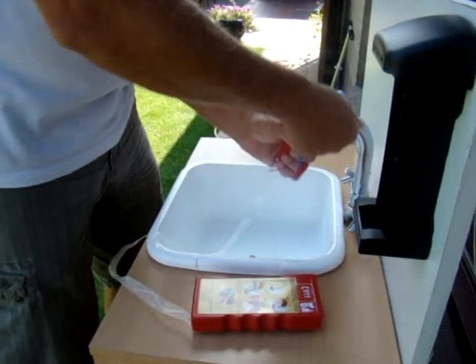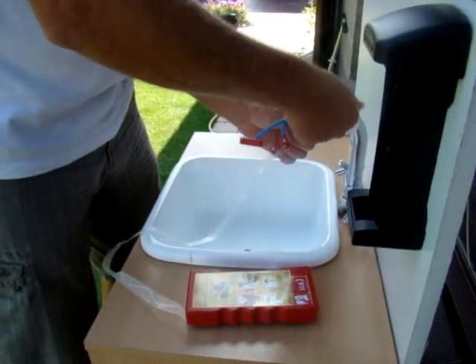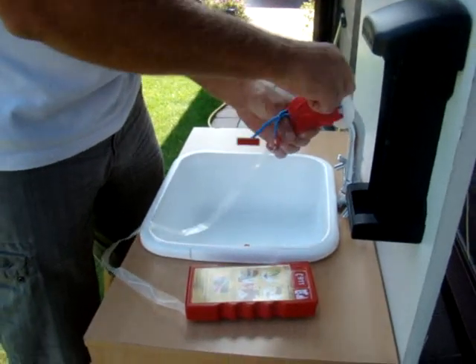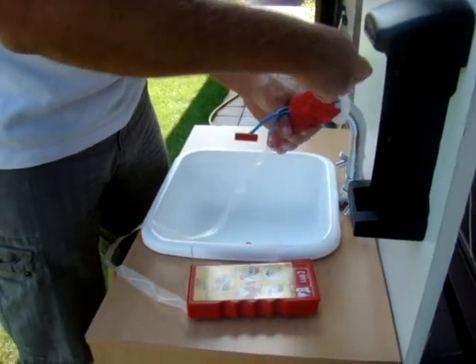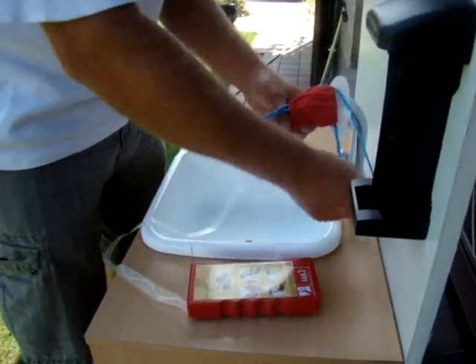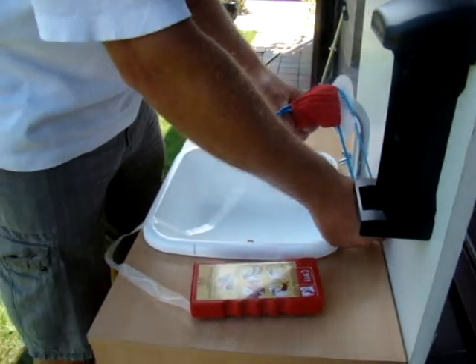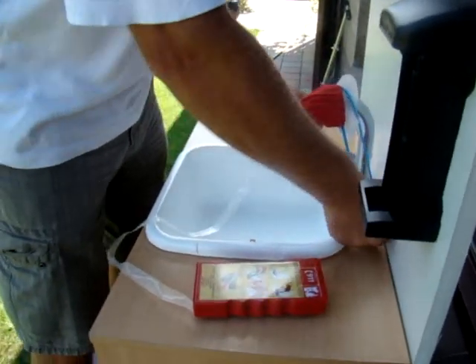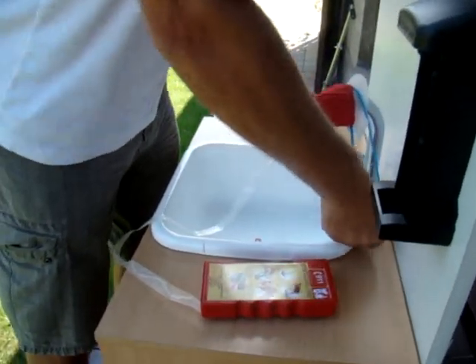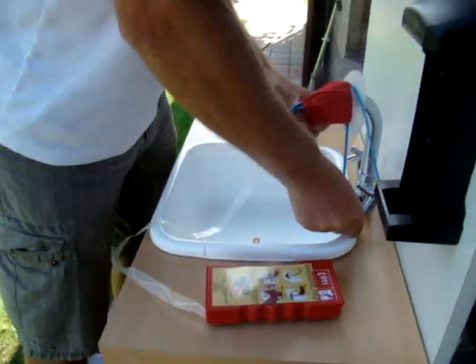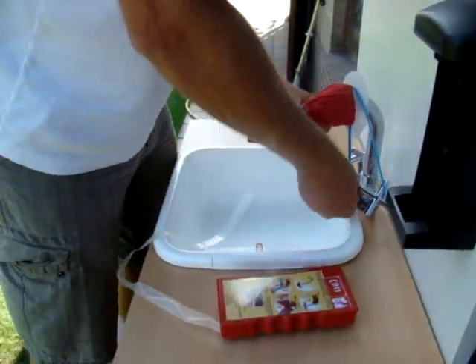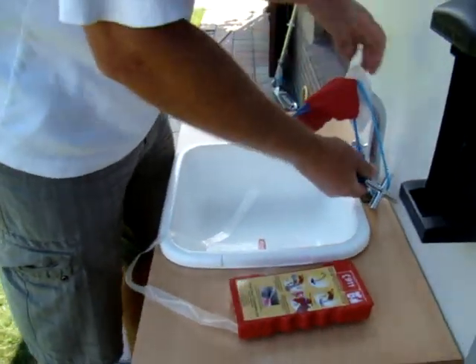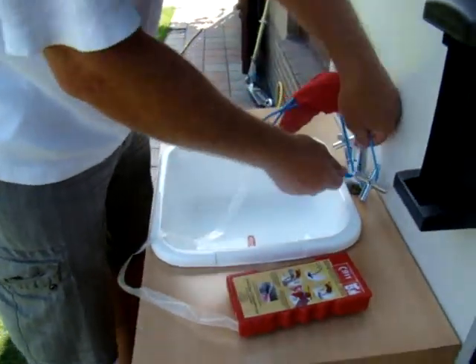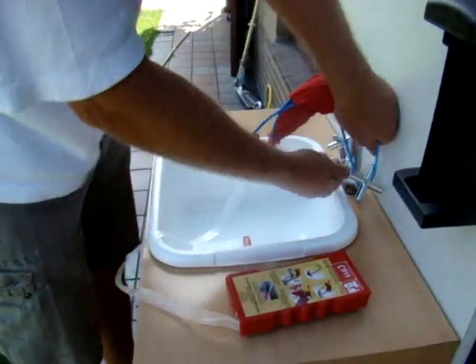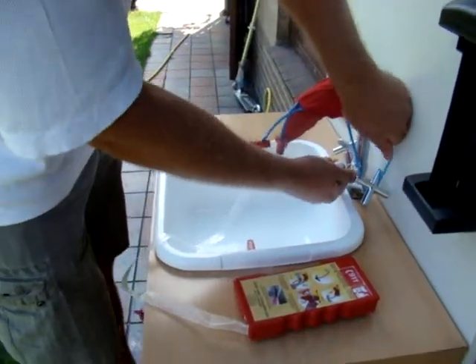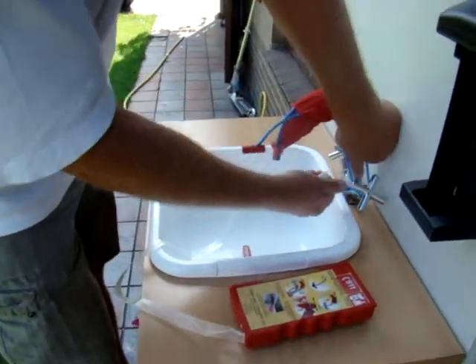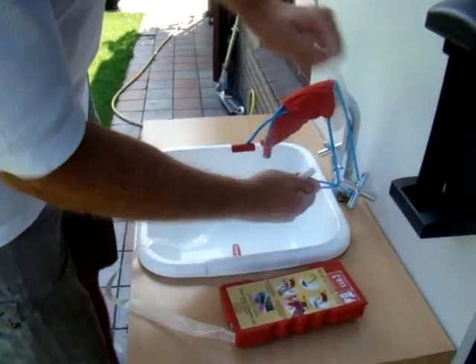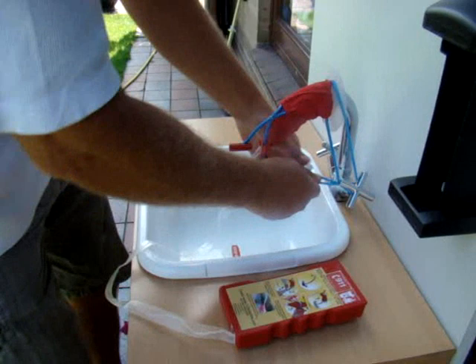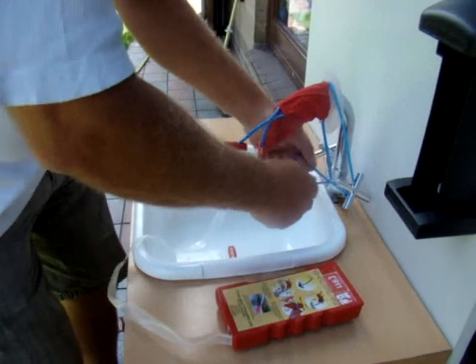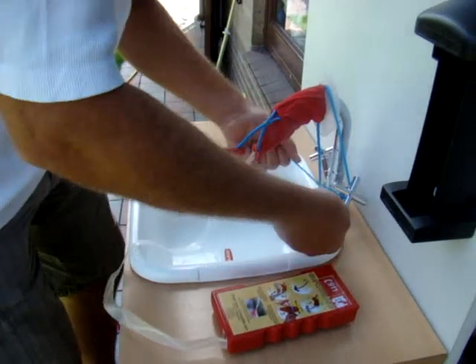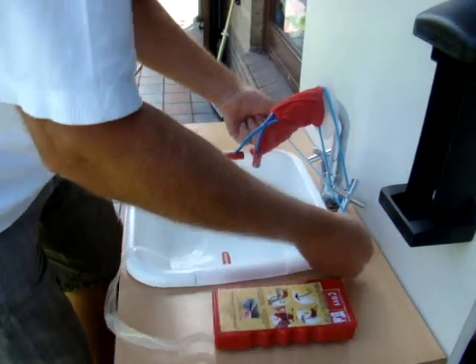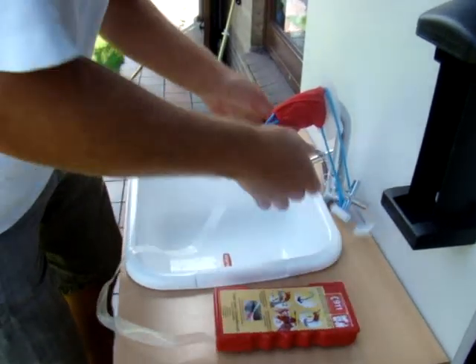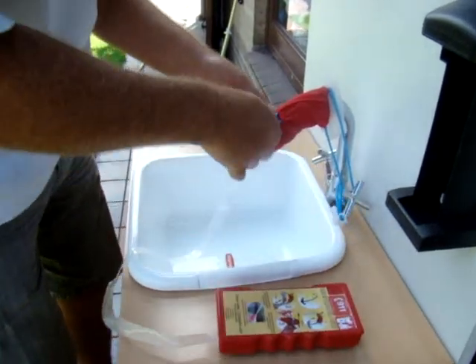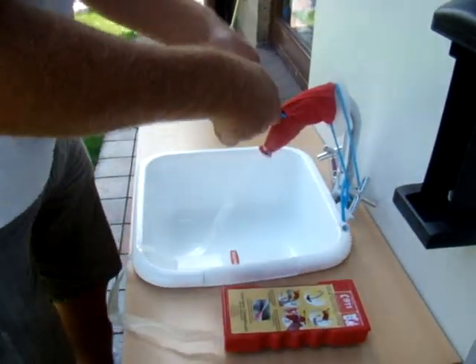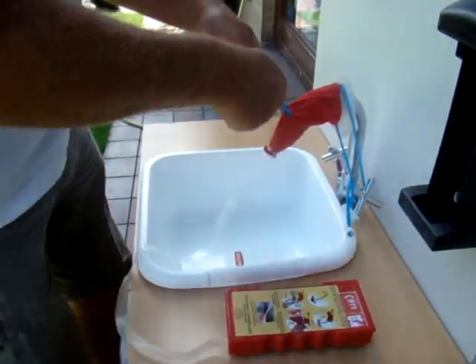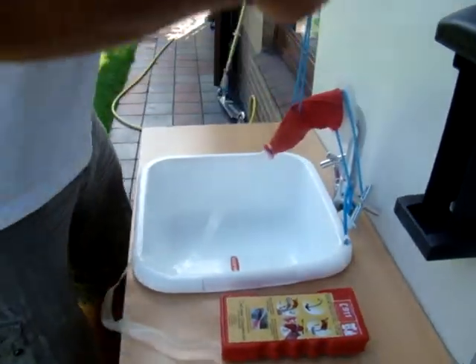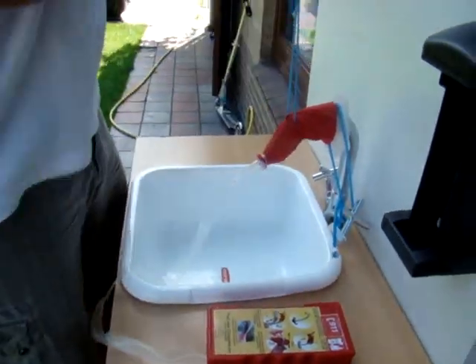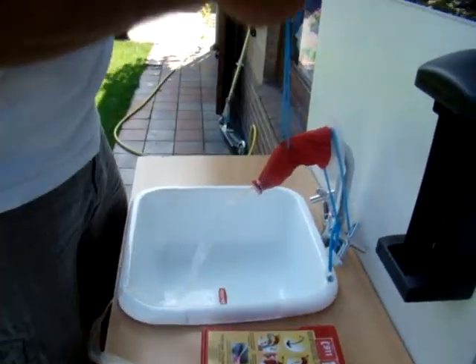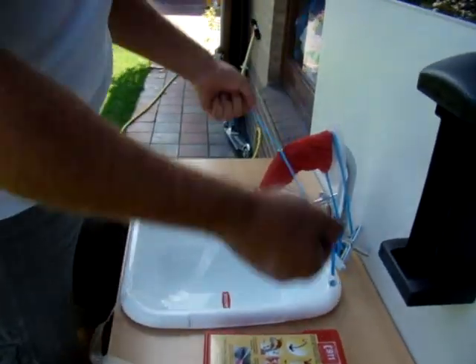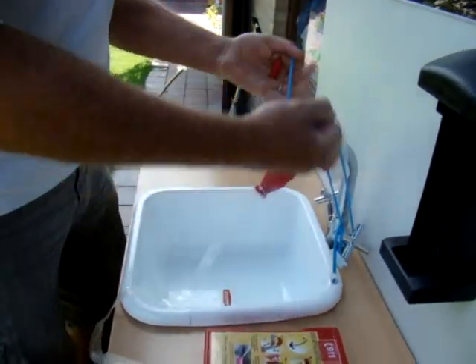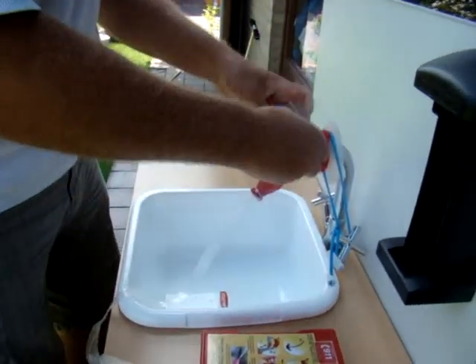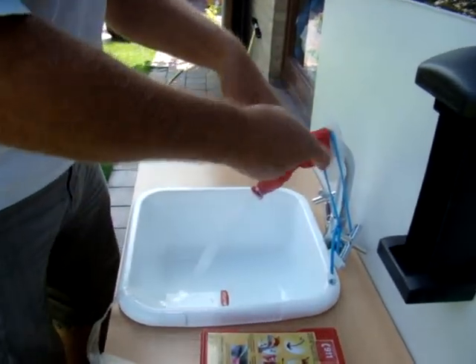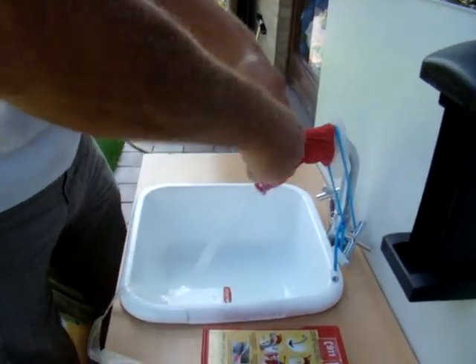Secure the elastics behind the tab handles and pull the white handles in opposite directions. Pull up the red handles as far as you can and pull hard in opposite directions.